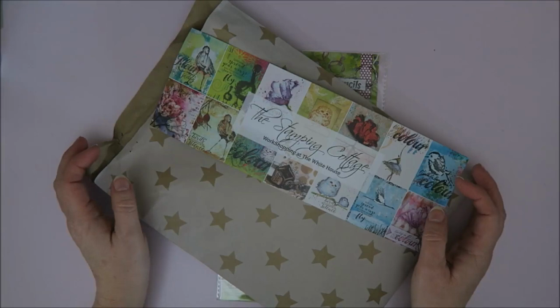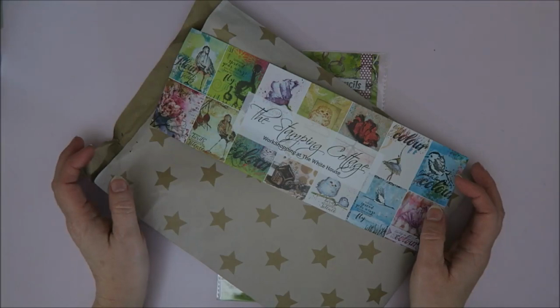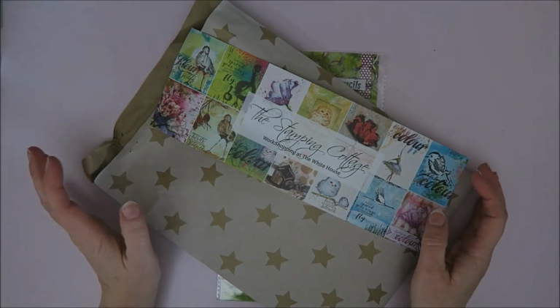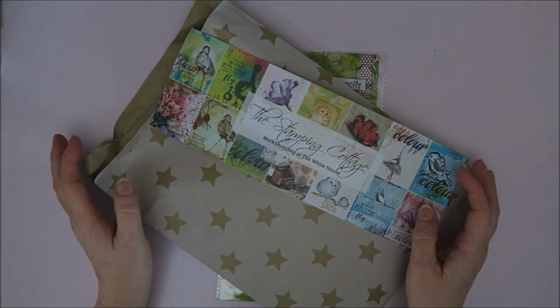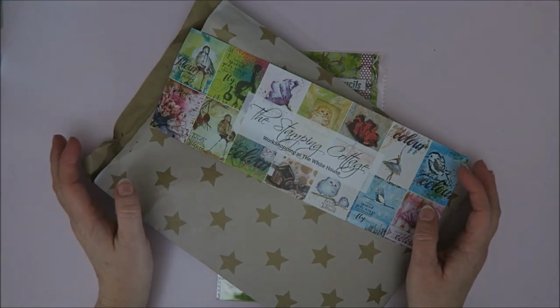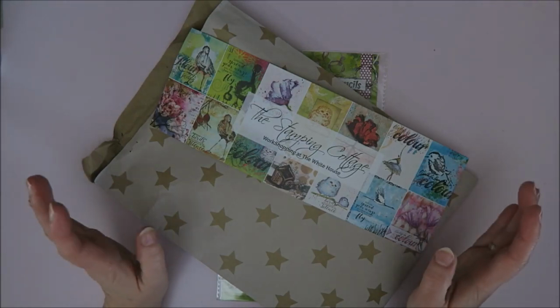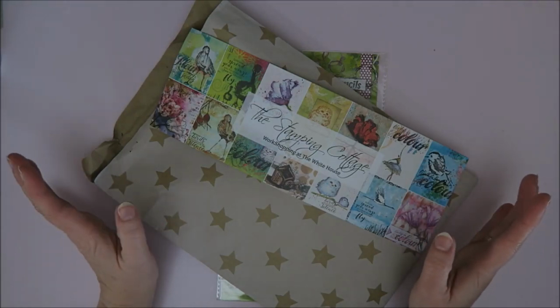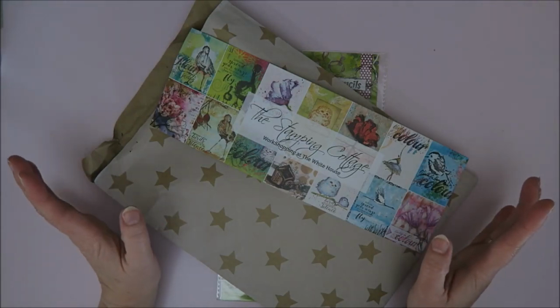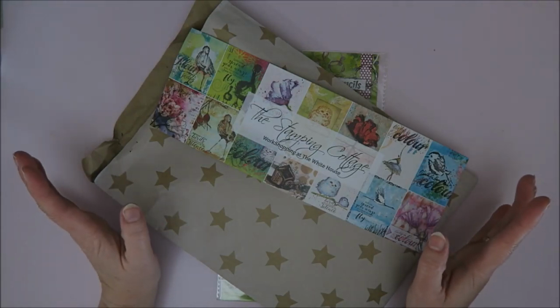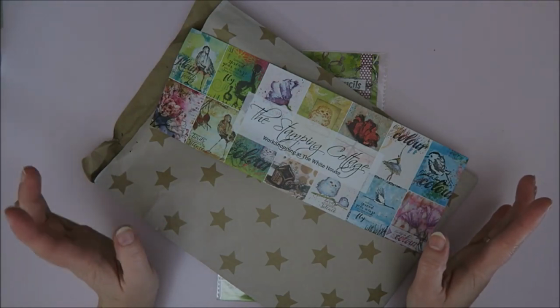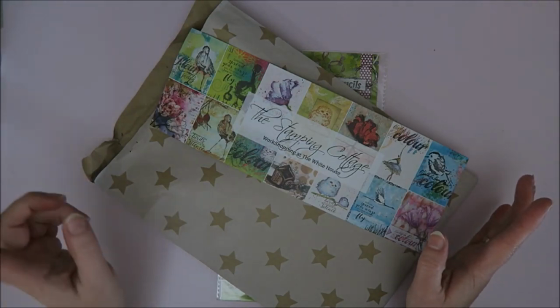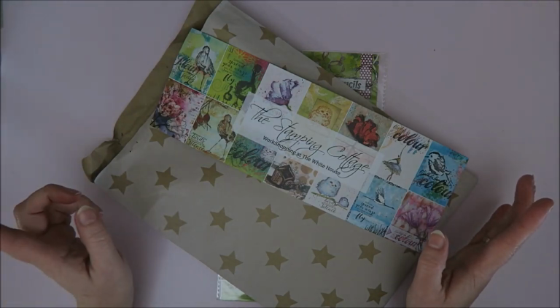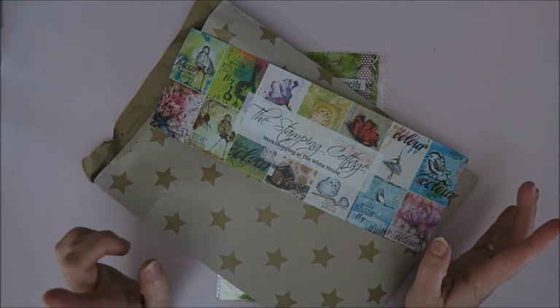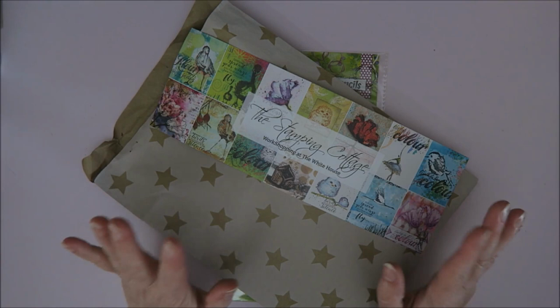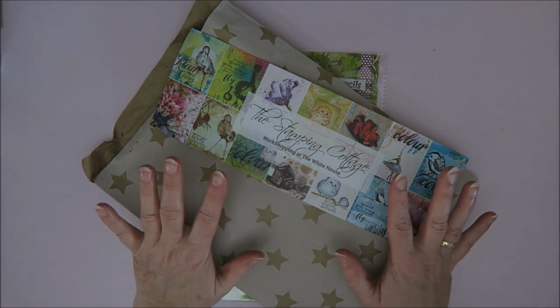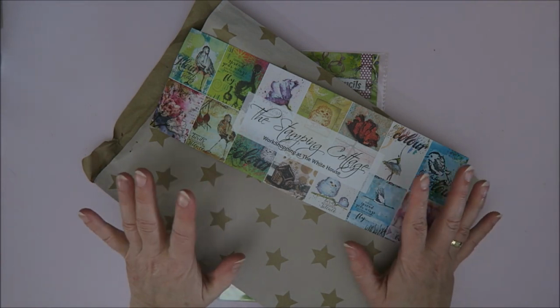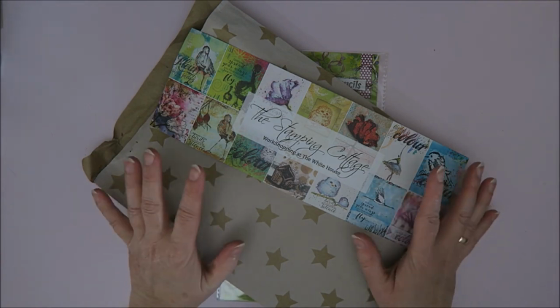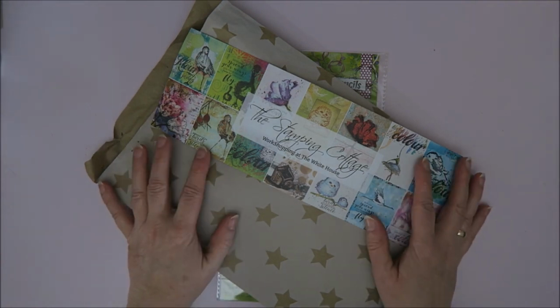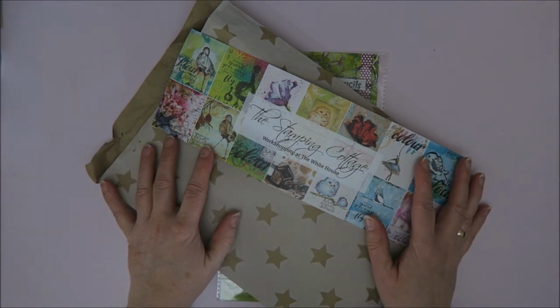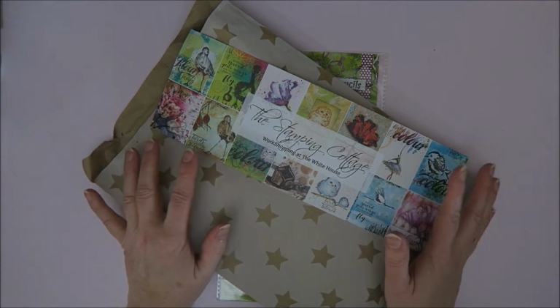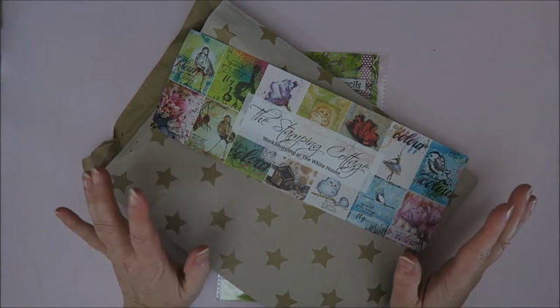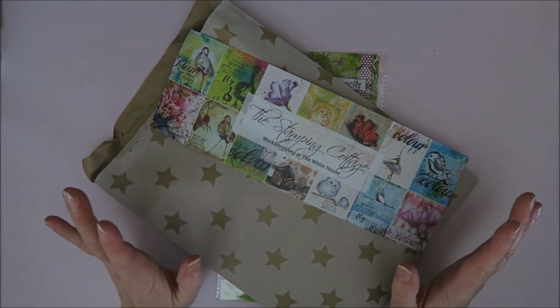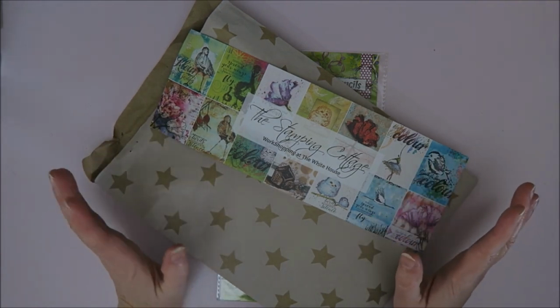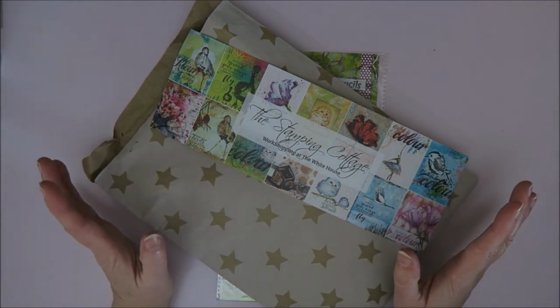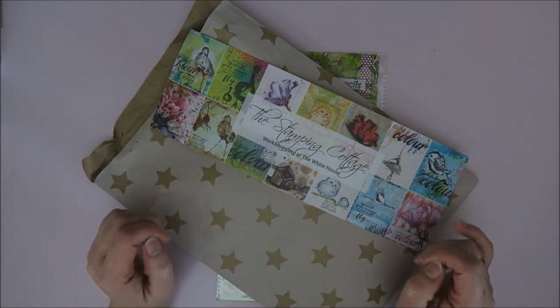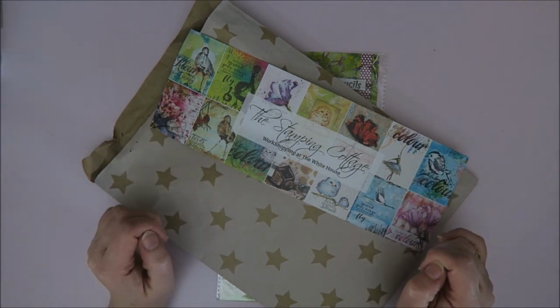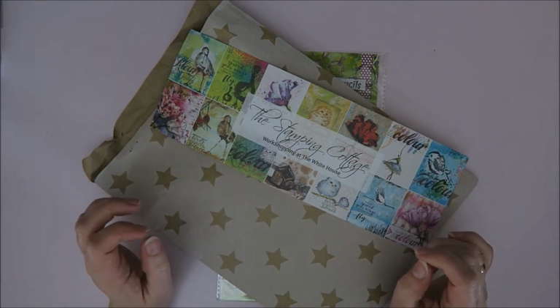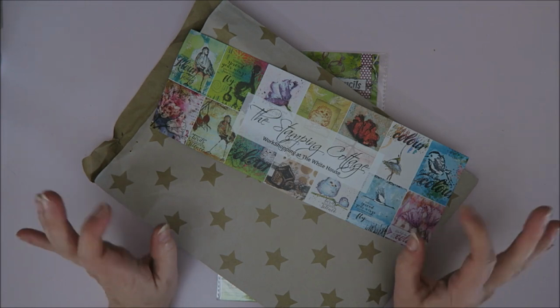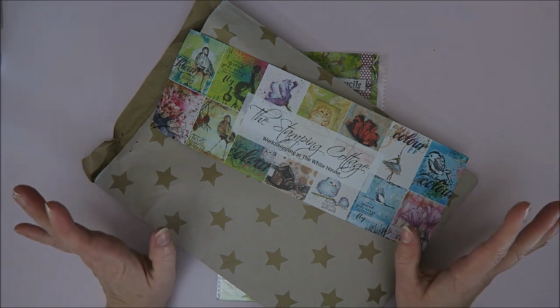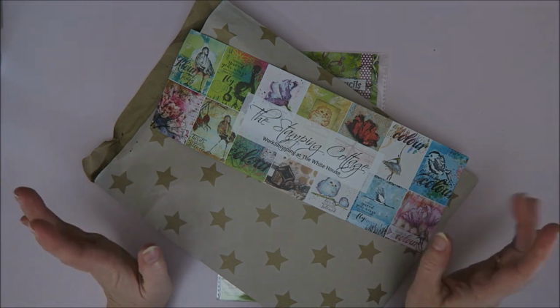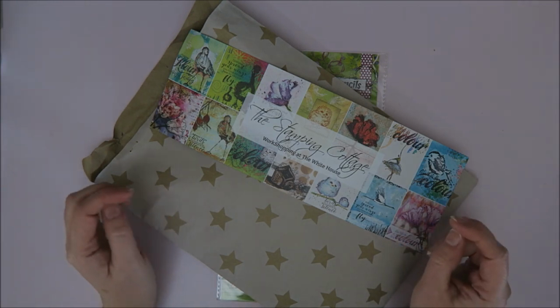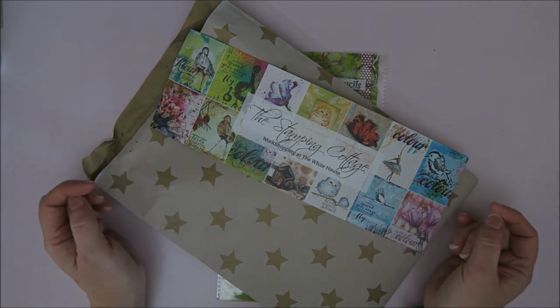Hi guys, welcome to Karen's Corner. If you saw my previous video last Wednesday, you know that I've been to the Artspecialty event. That's a stamping event in the Netherlands — THE stamping event in the Netherlands.